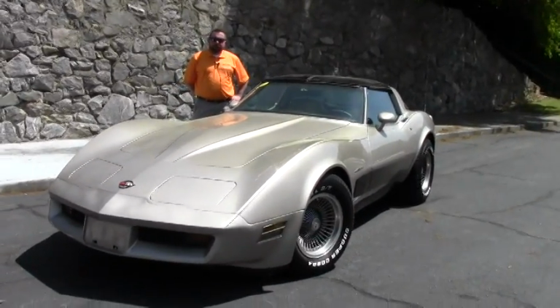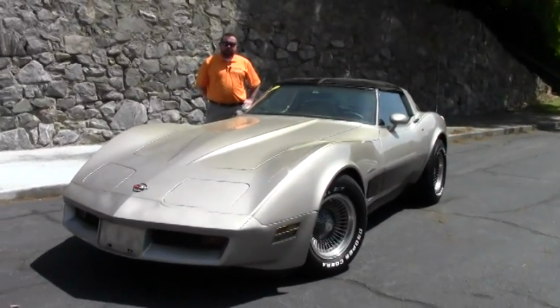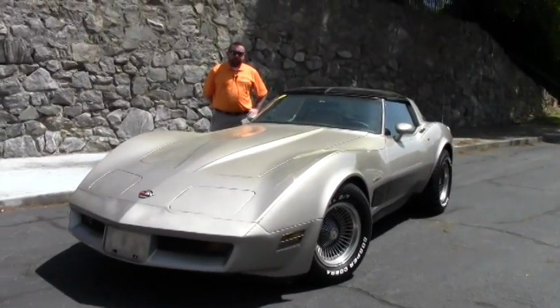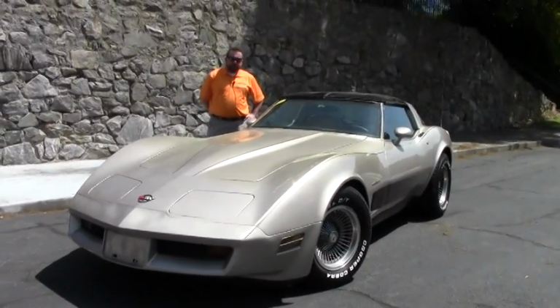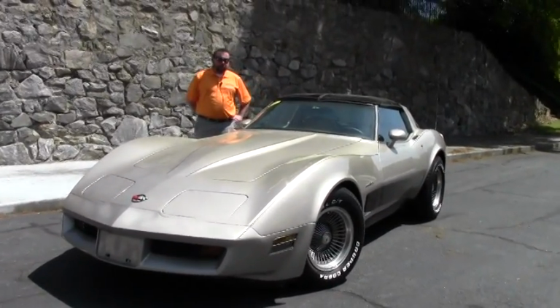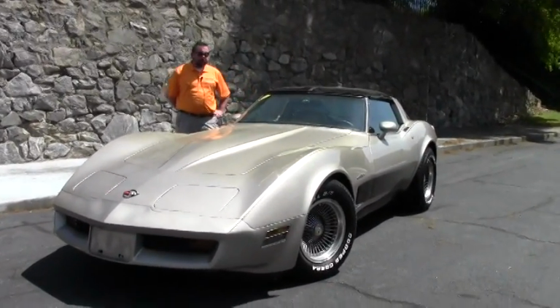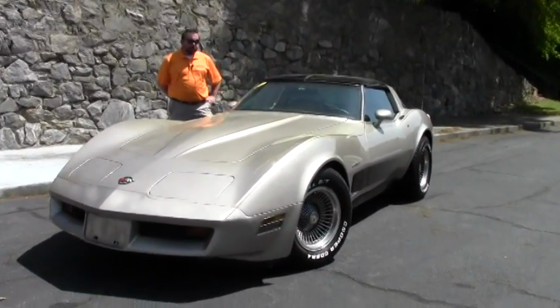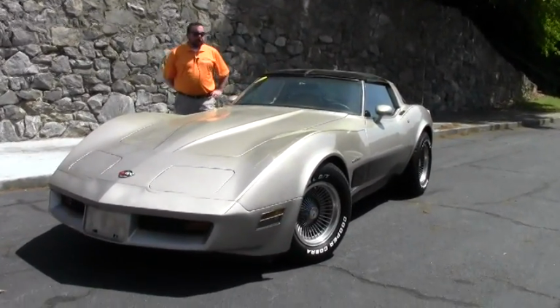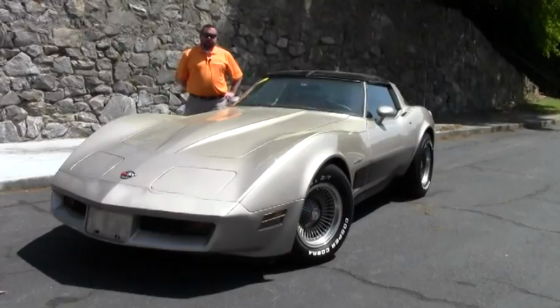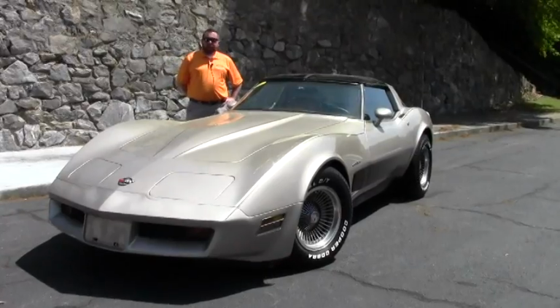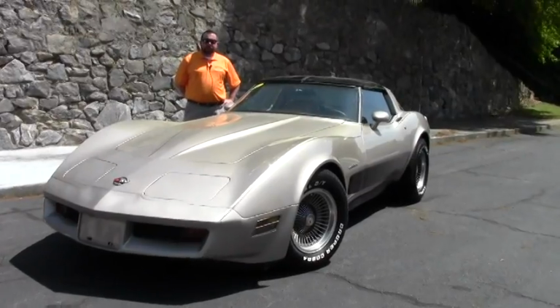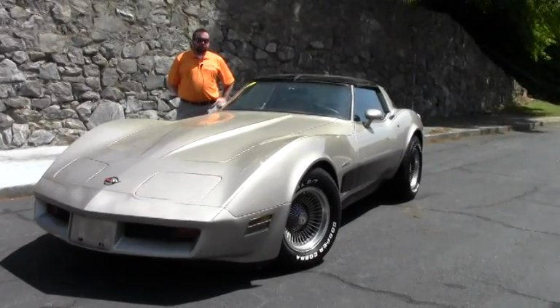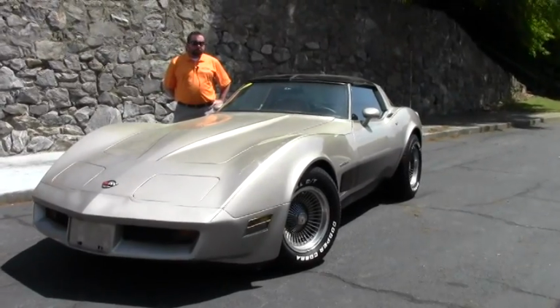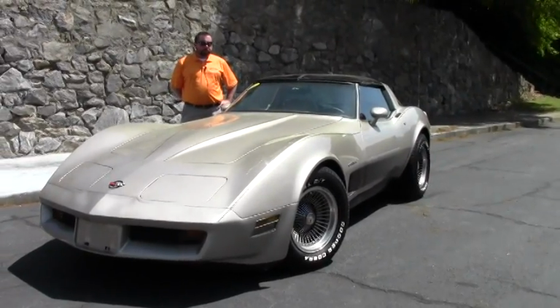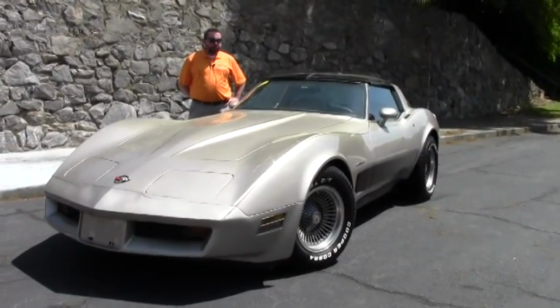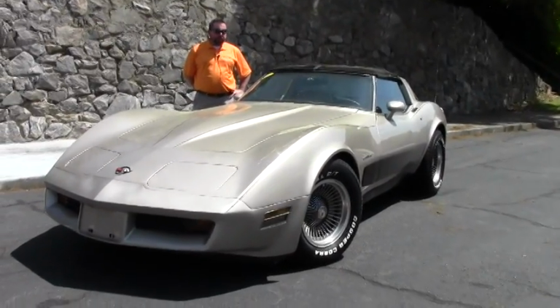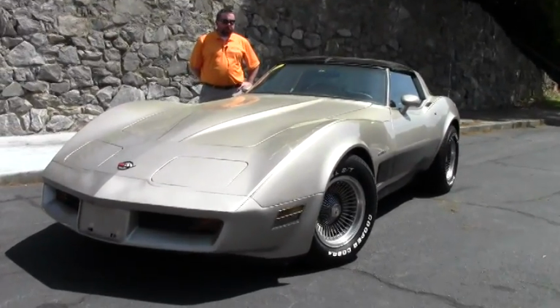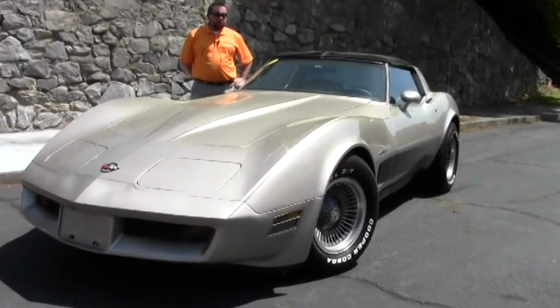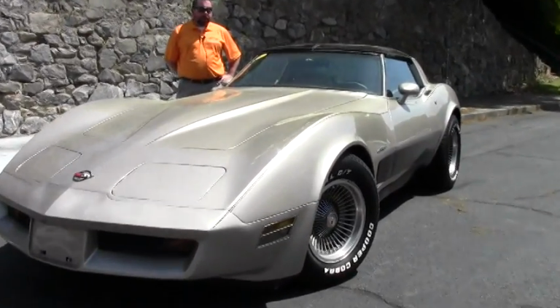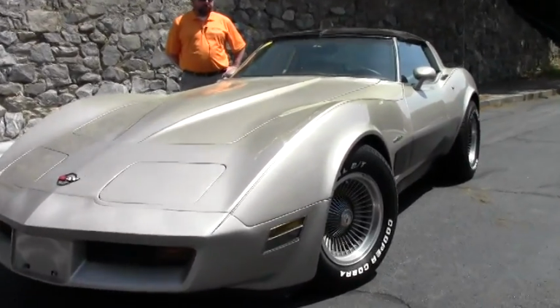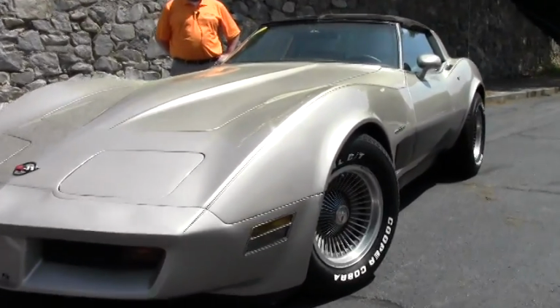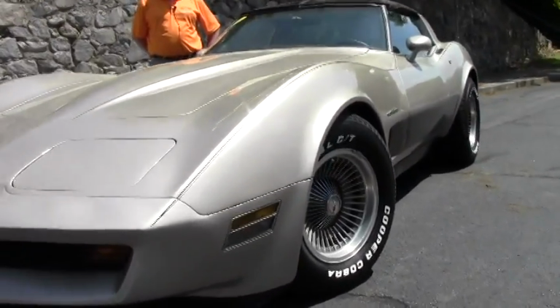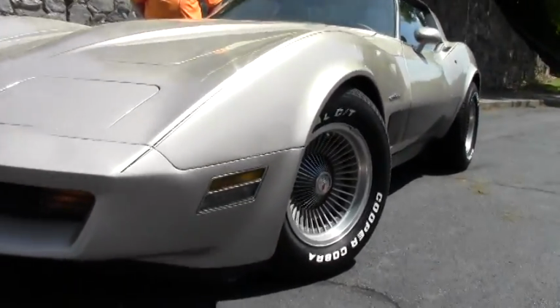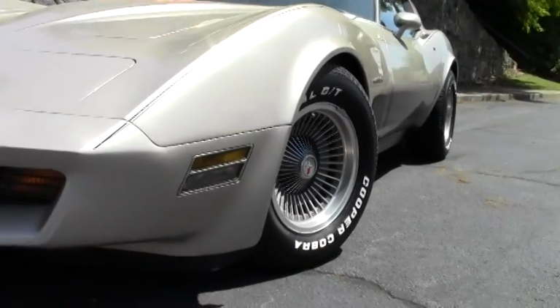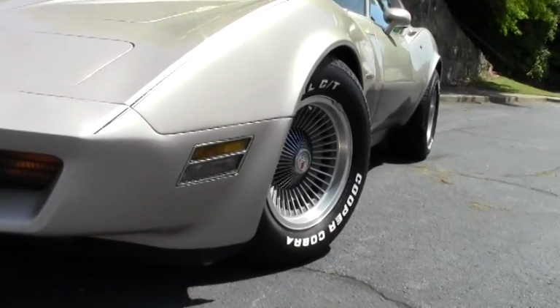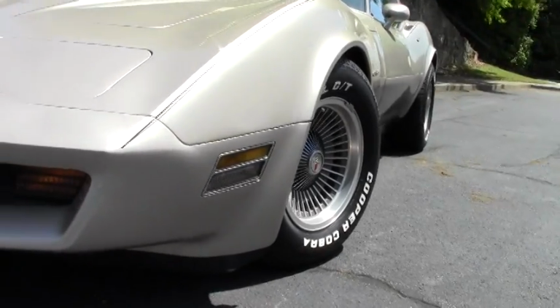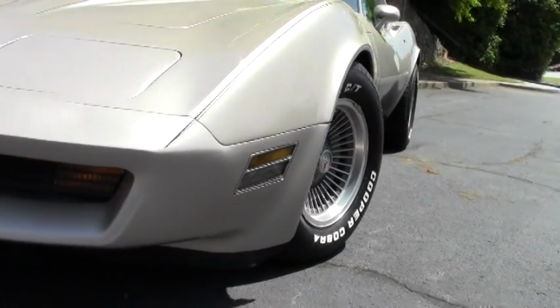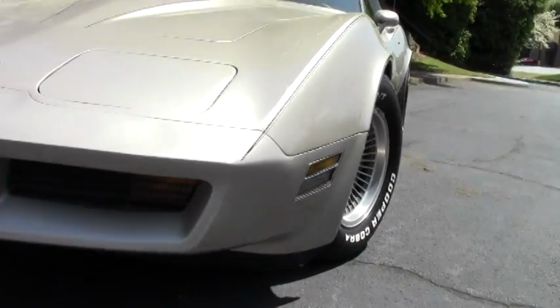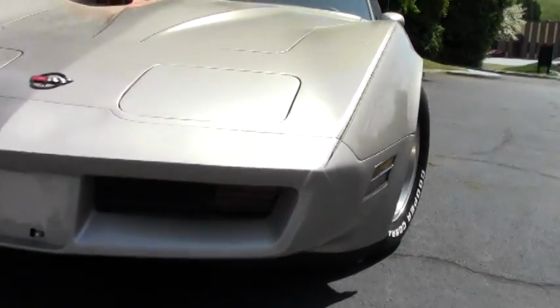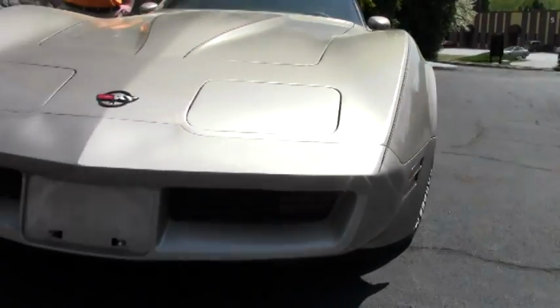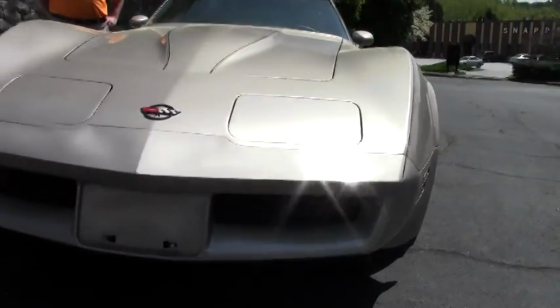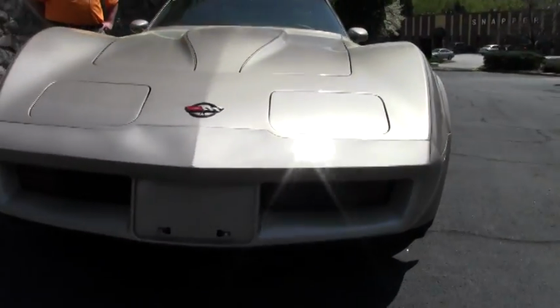It's got 85,000 original miles on it. It does not have the original V8 in it — it's a small block V8 with the crossfire injection, of course, and a four-speed automatic with overdrive.